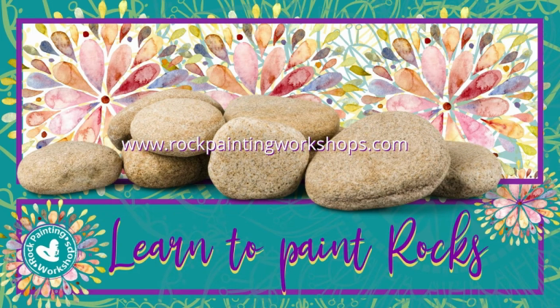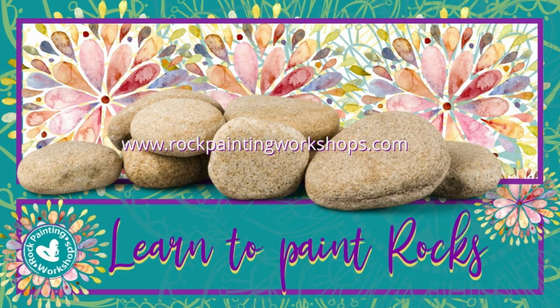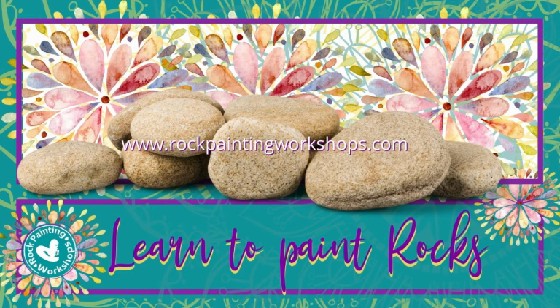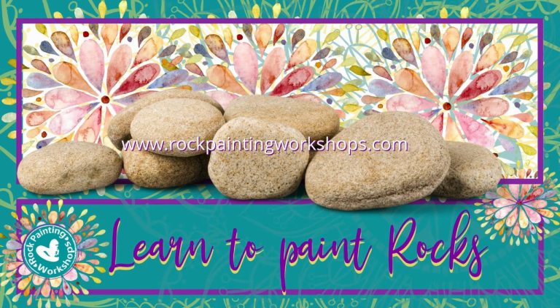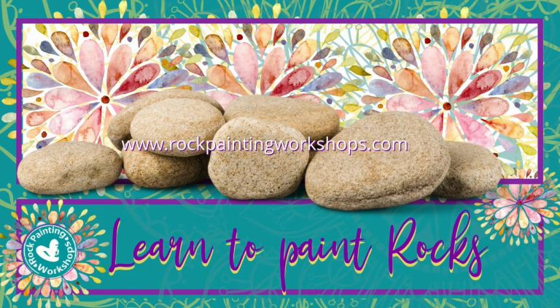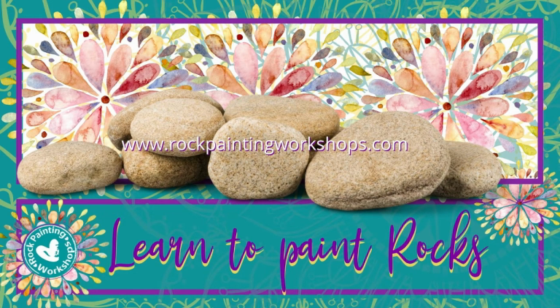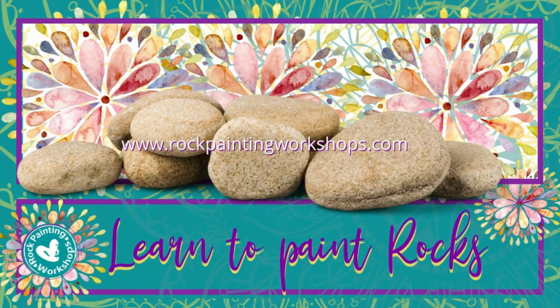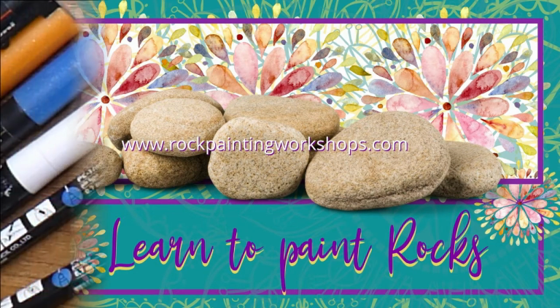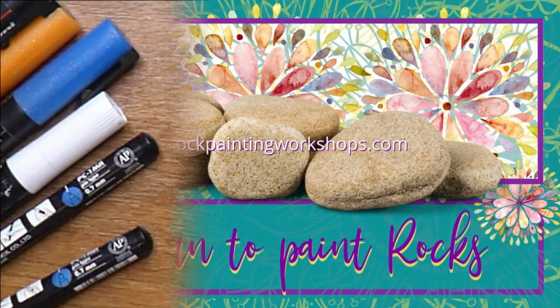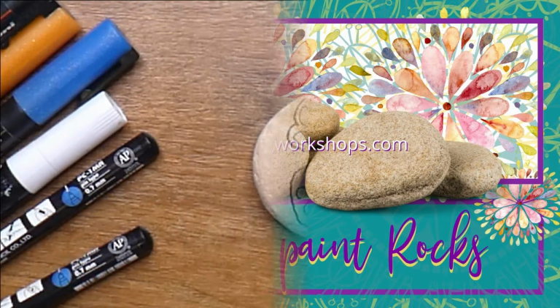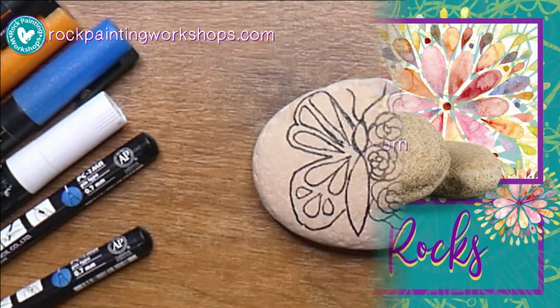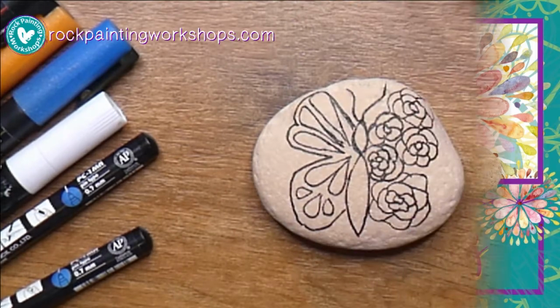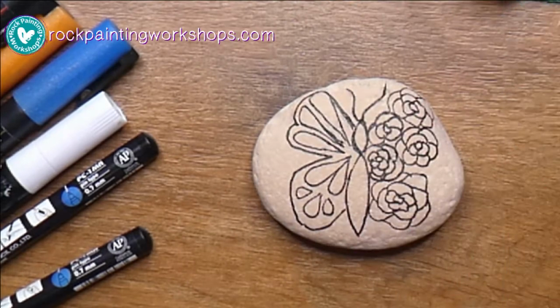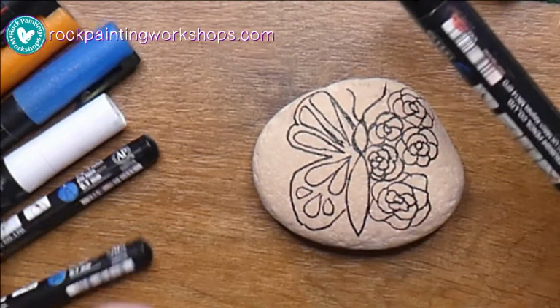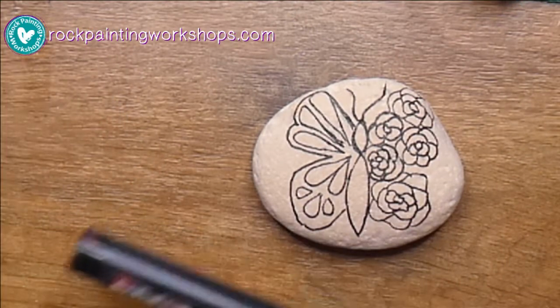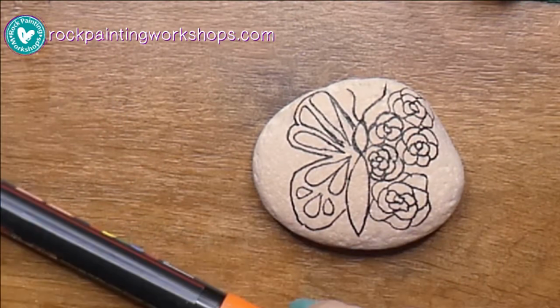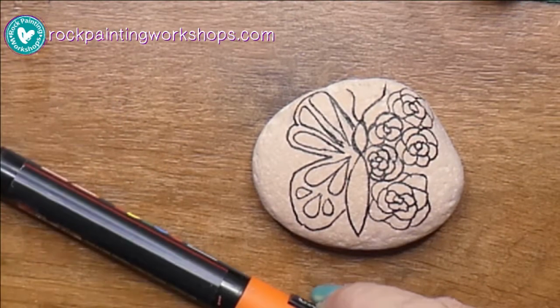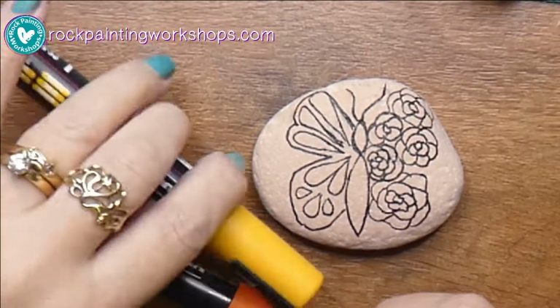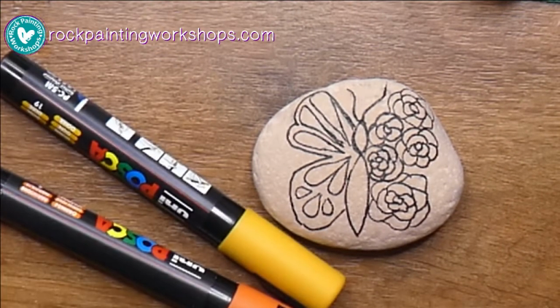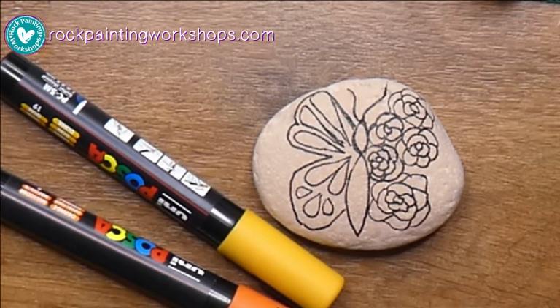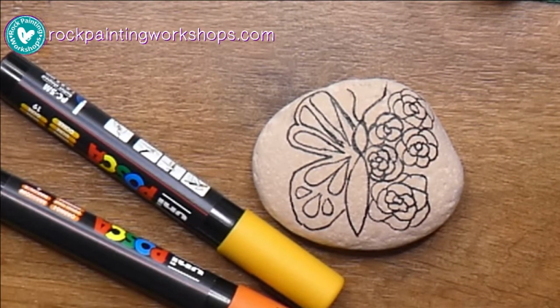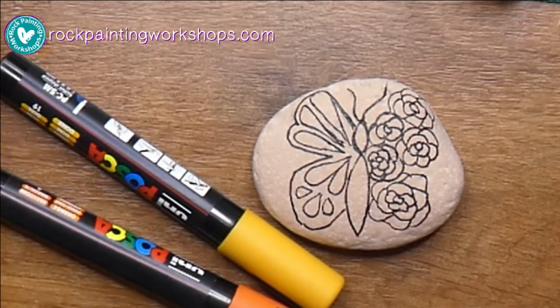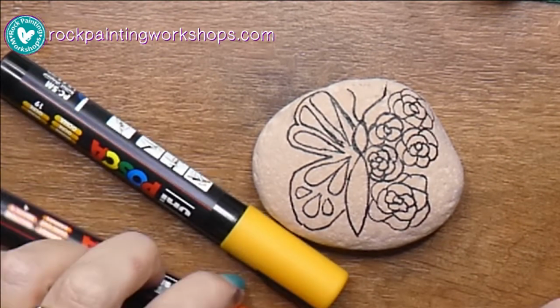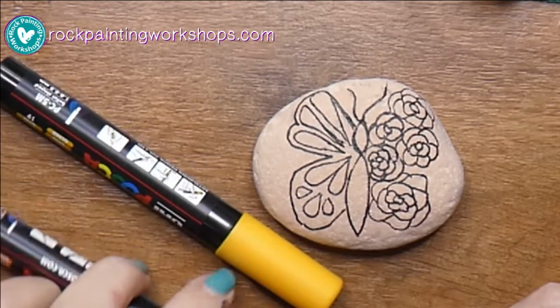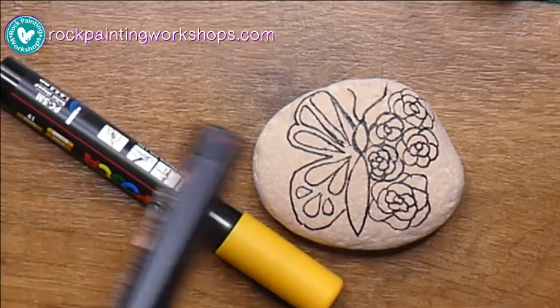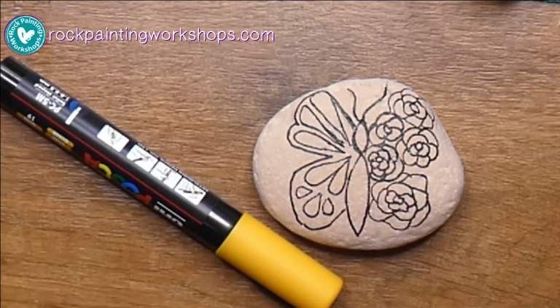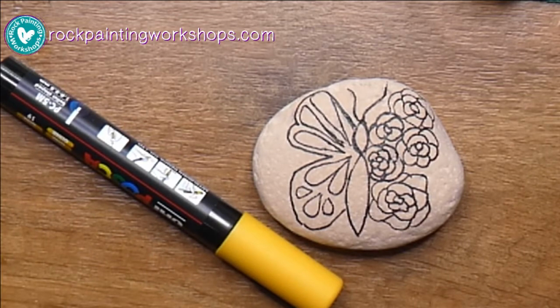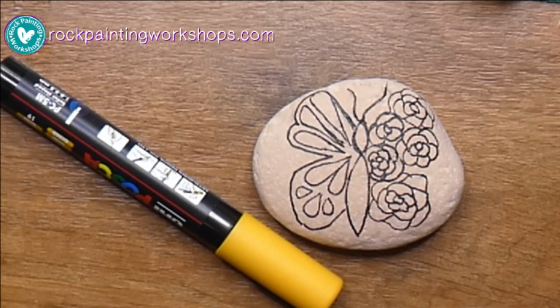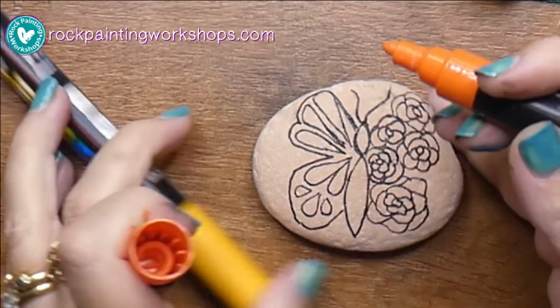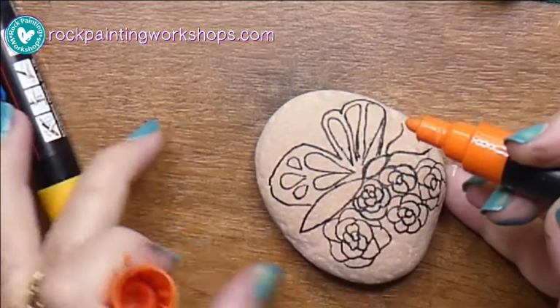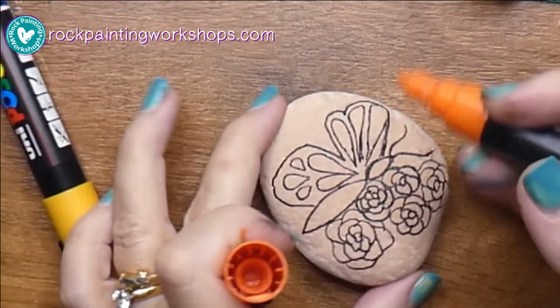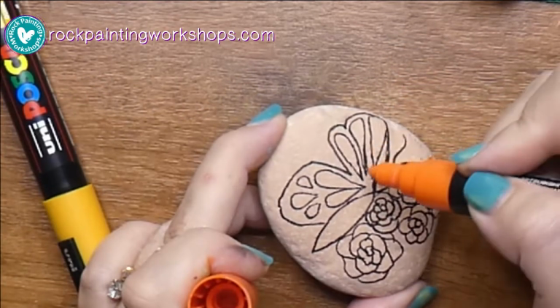Good morning, welcome to Rock Painting Workshops. Today we are going to do this flower butterfly and I'm going to do it in orange and yellow colors.